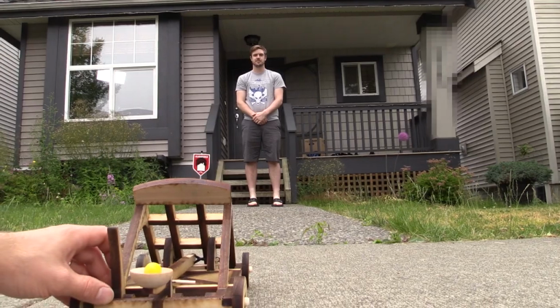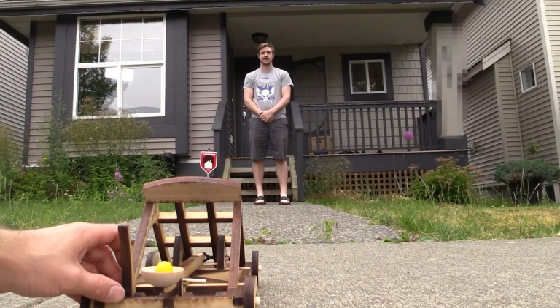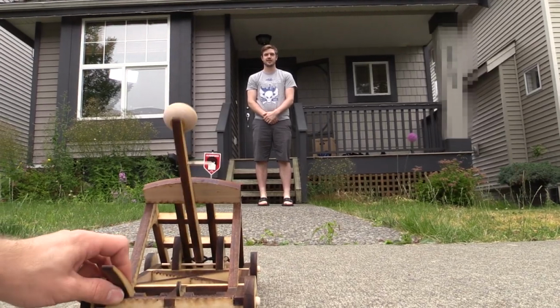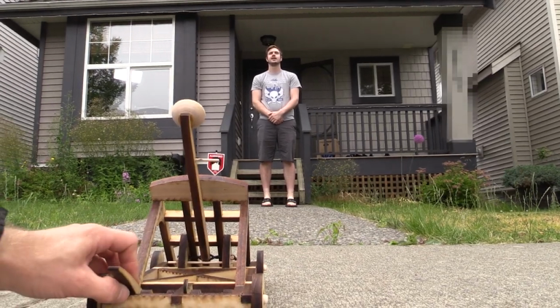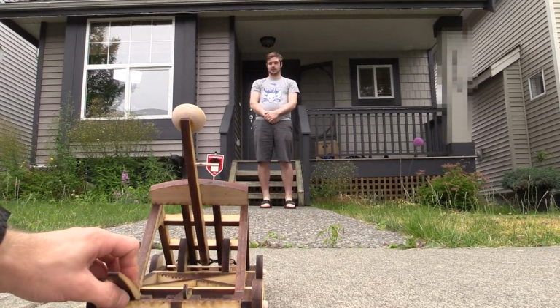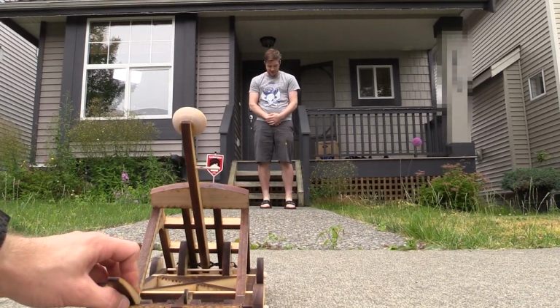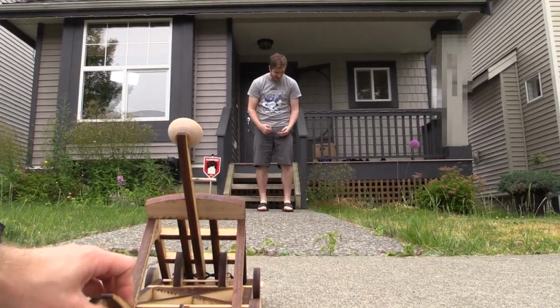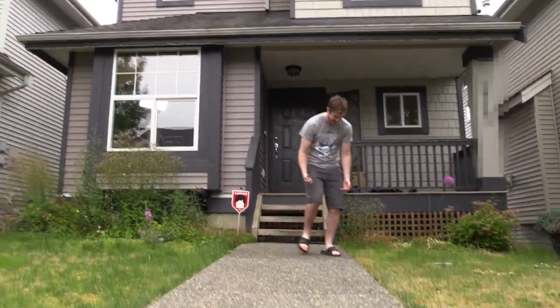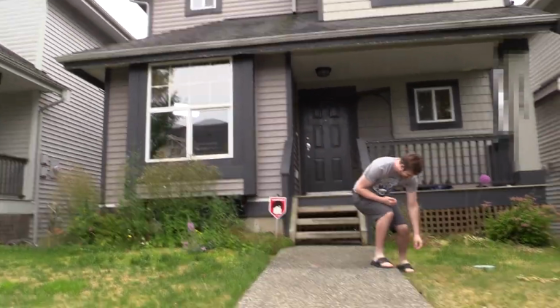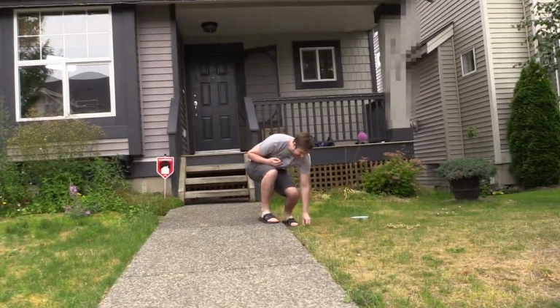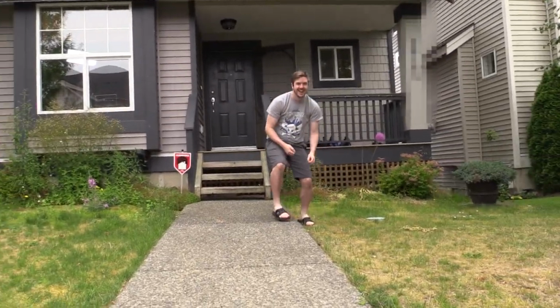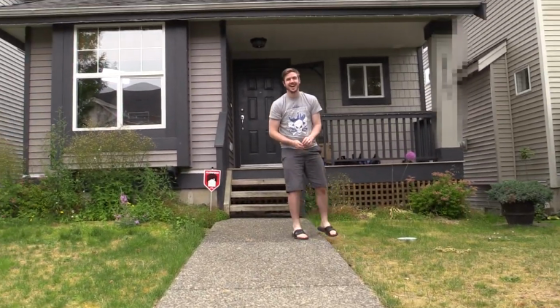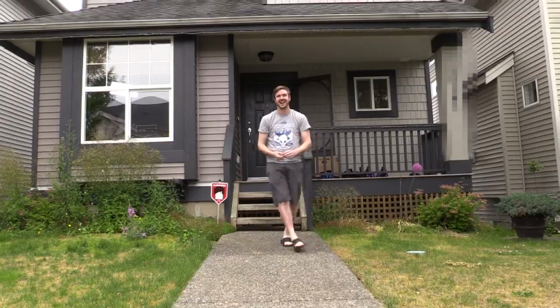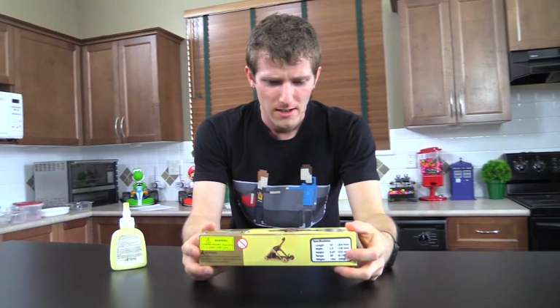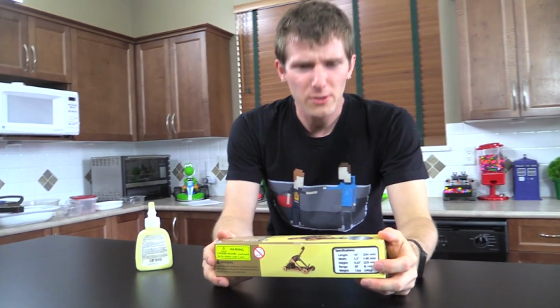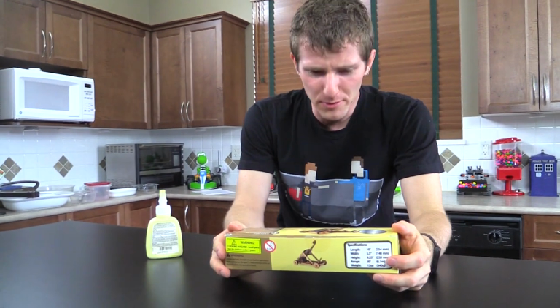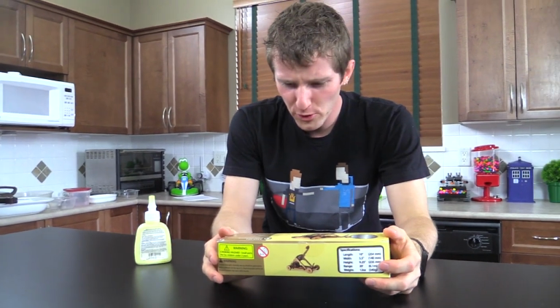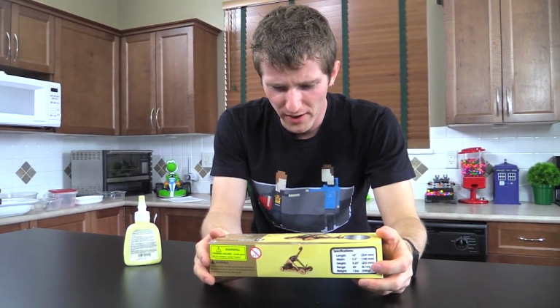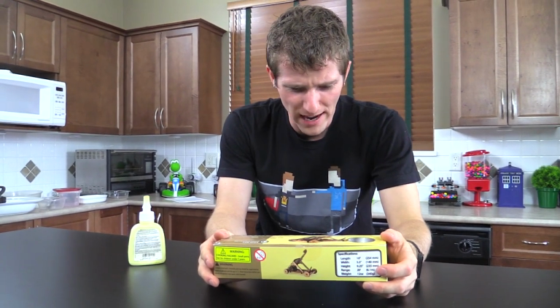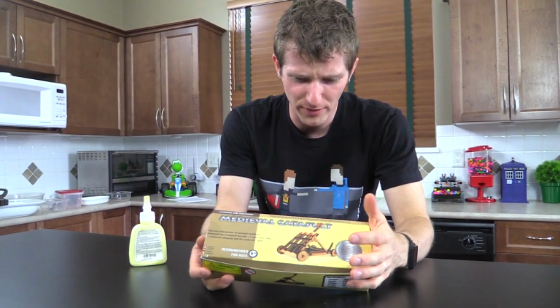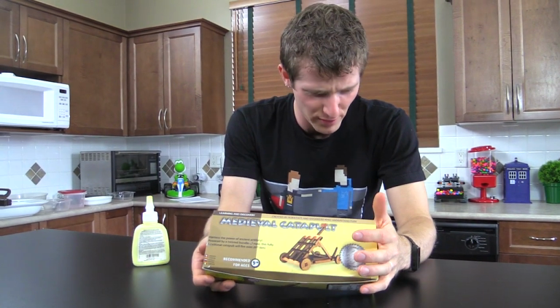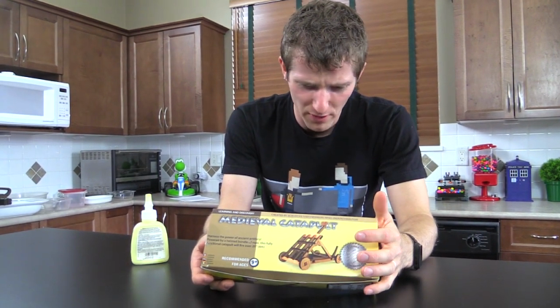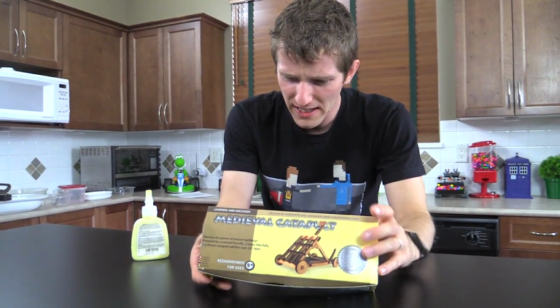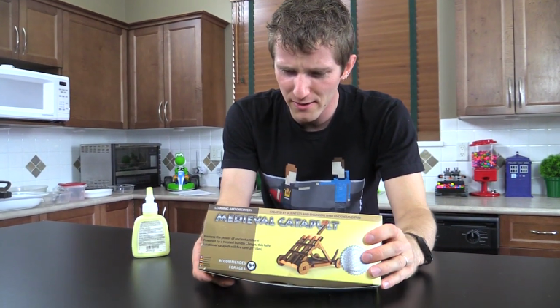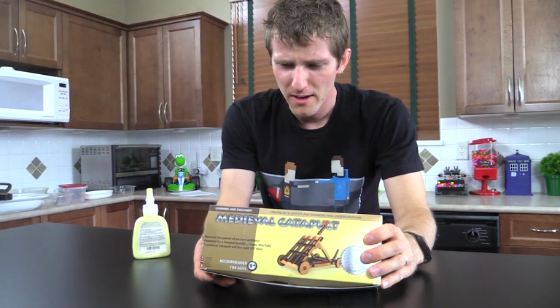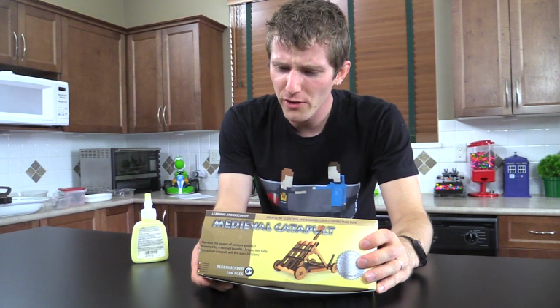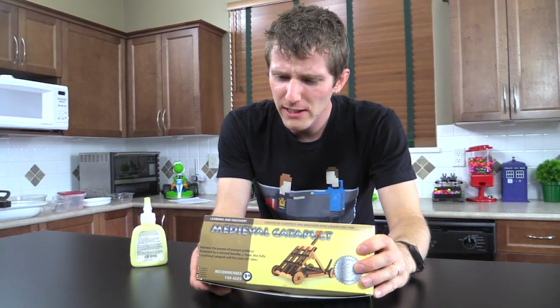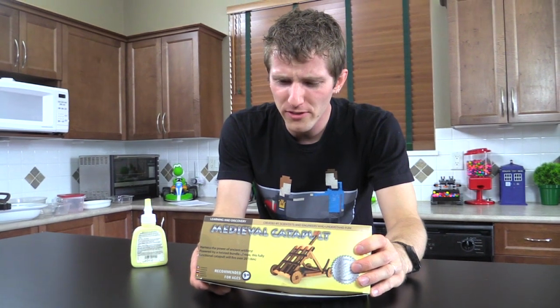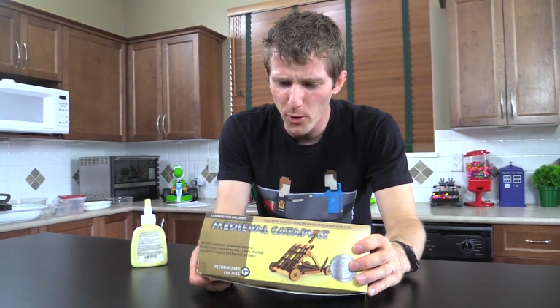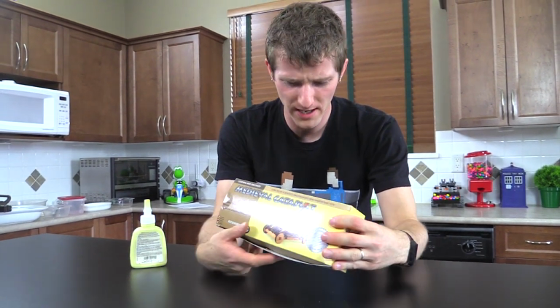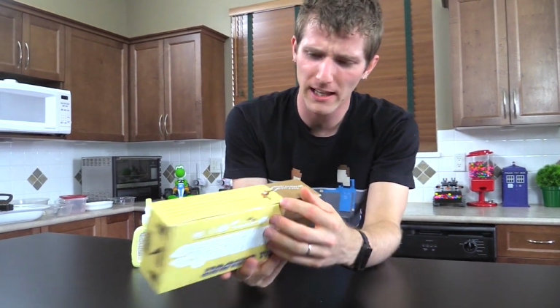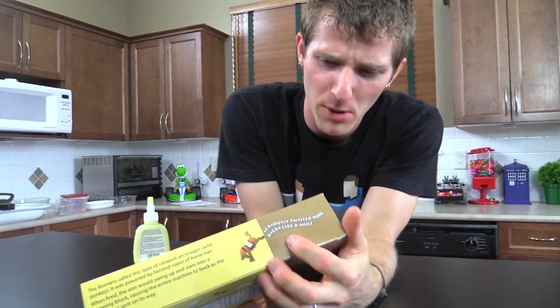And pull! Yay! Success! So today's episode of Super Fun, Channel Super Fun, whatever it is we call this thing, is... seriously twisted rope kicks like a mule.